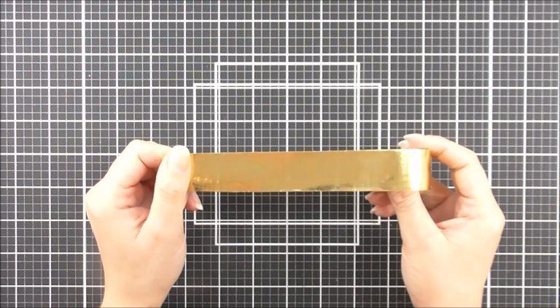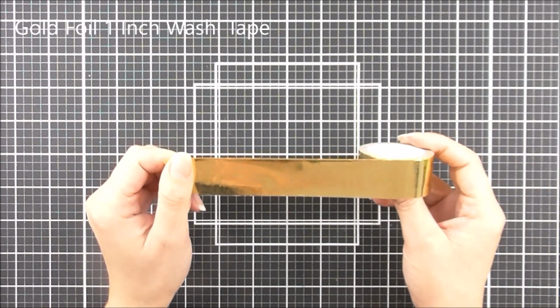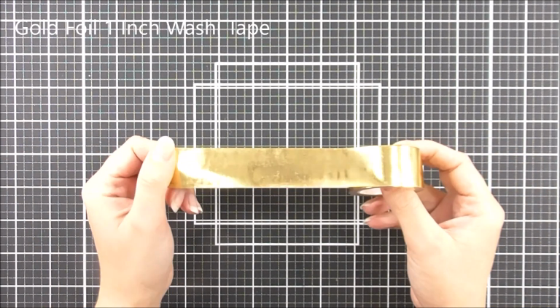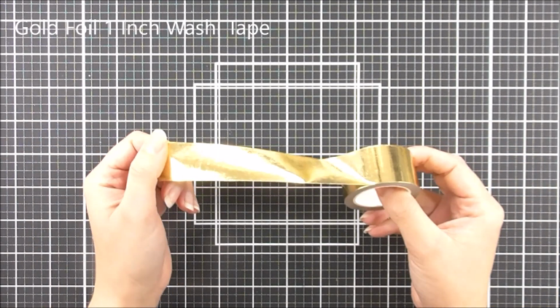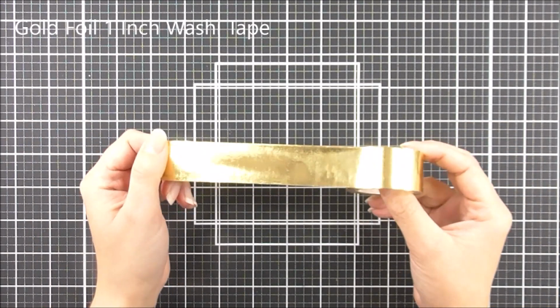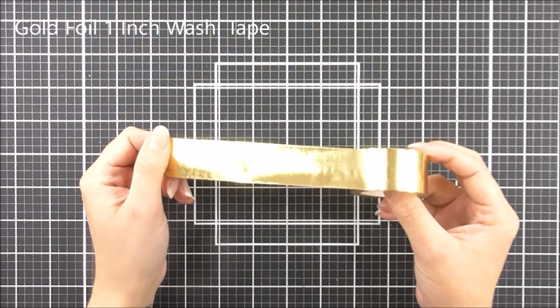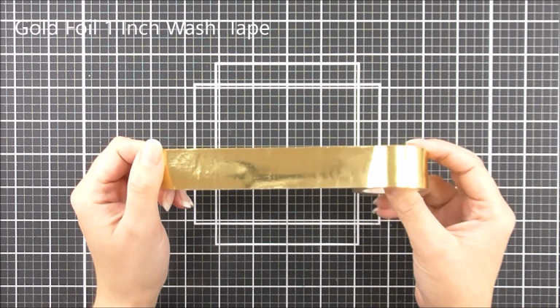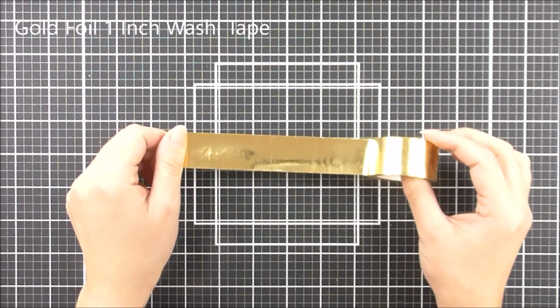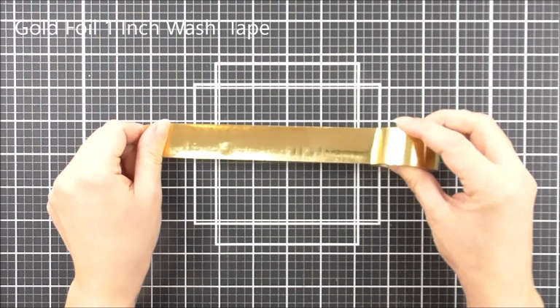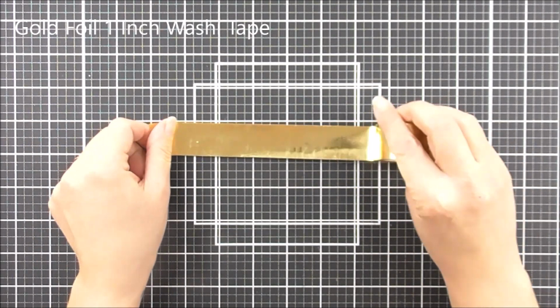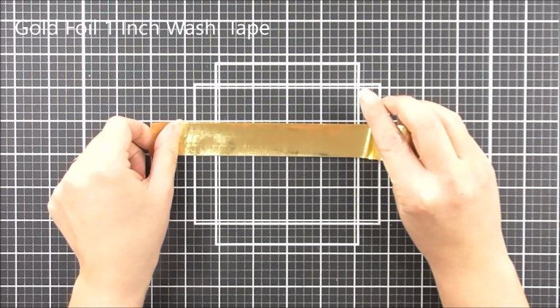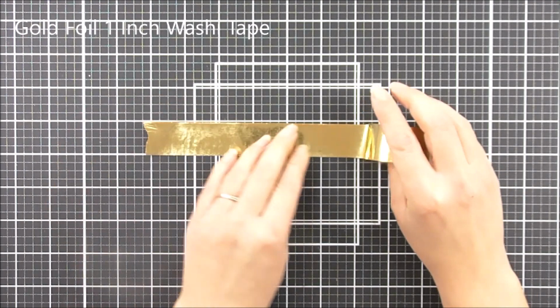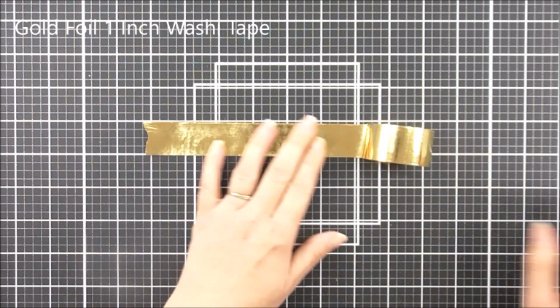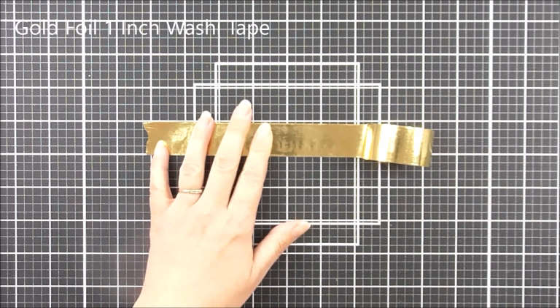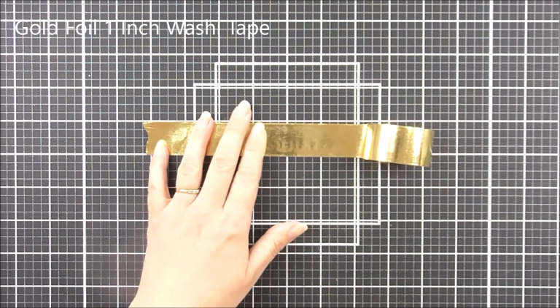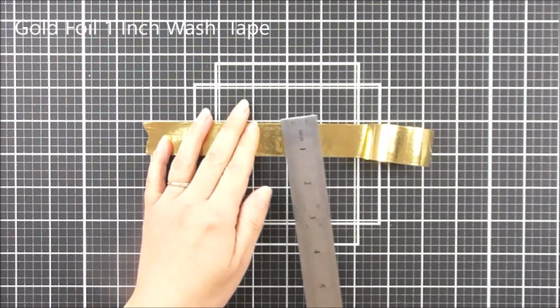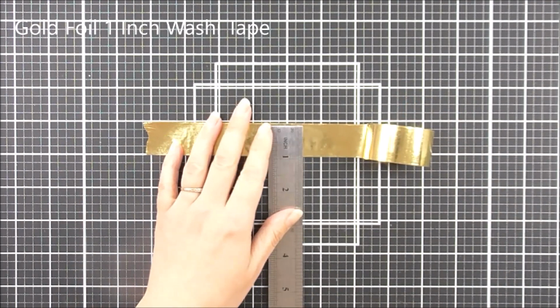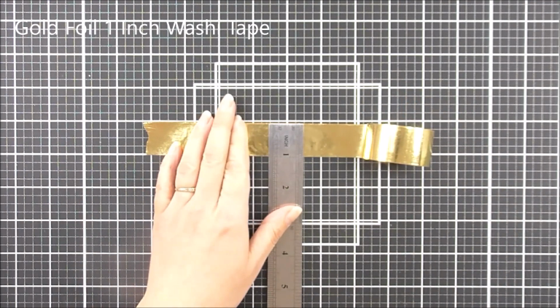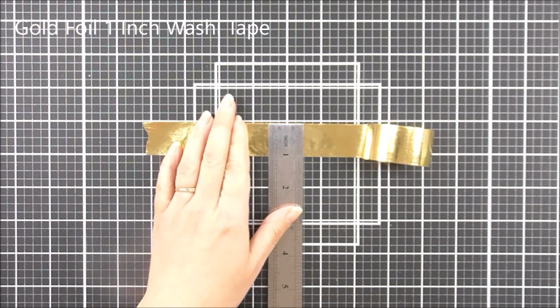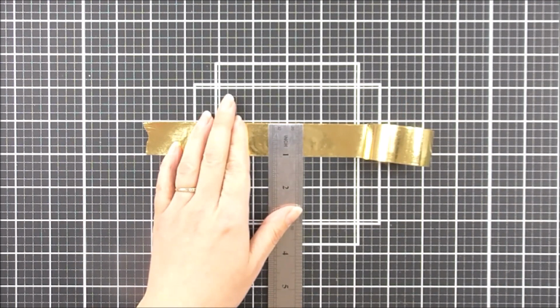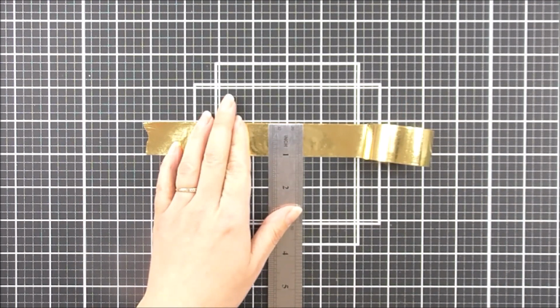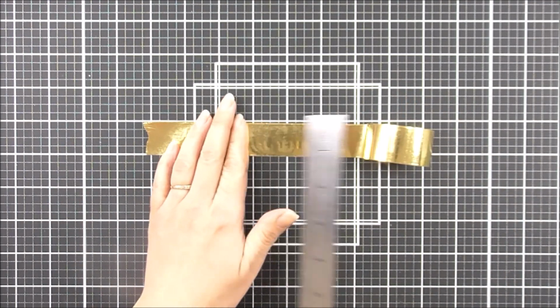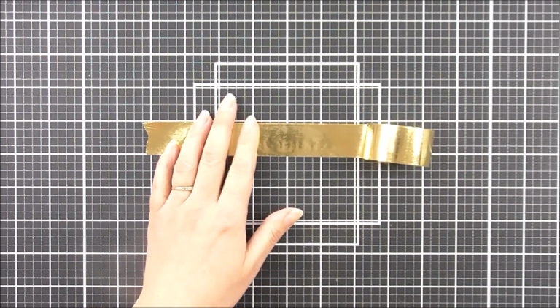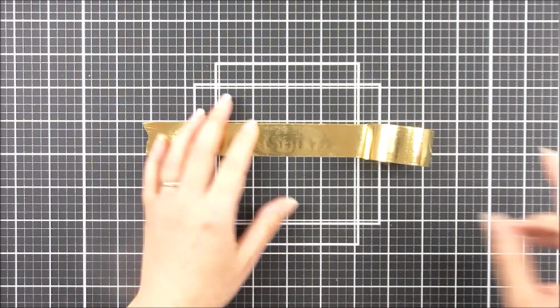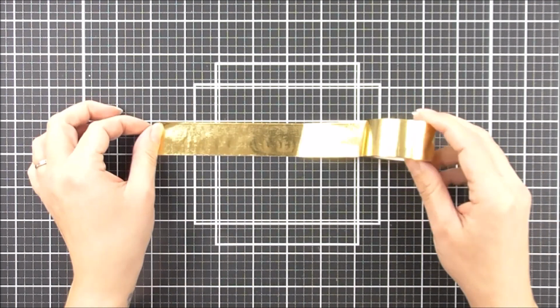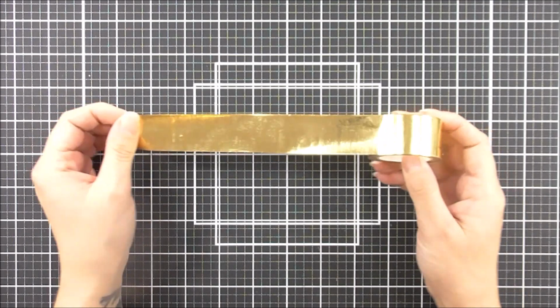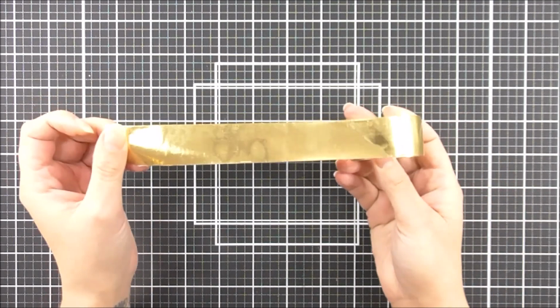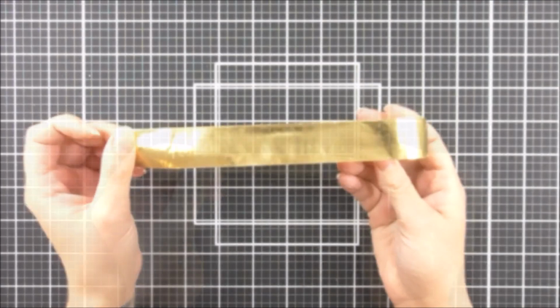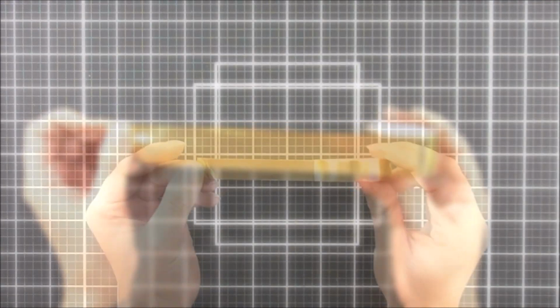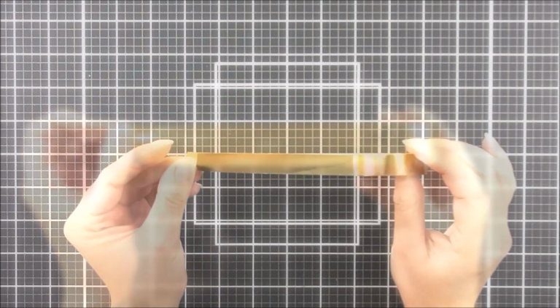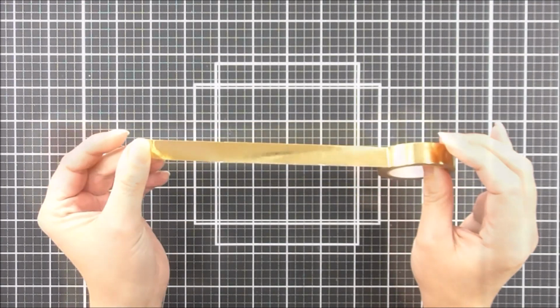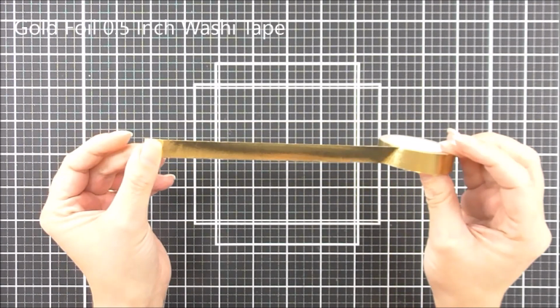Next up we have Gold Foil 1 inch. So this one is an inch of beautiful gold foil. This one can be used in many different ways — use it on your die cuts to create foiled effects there.